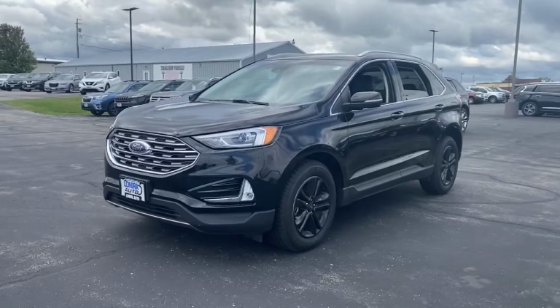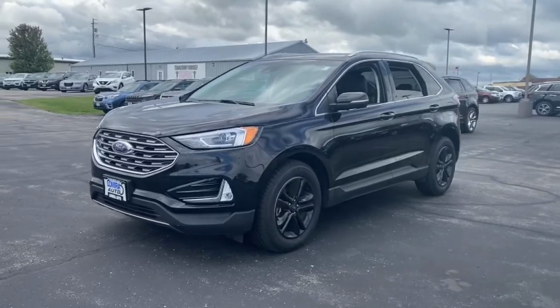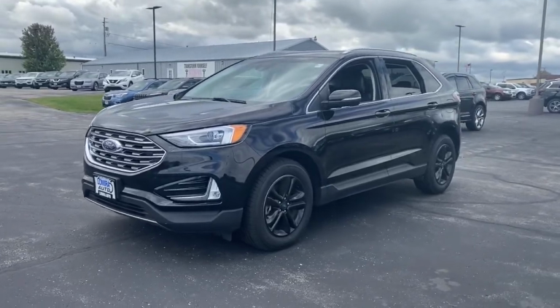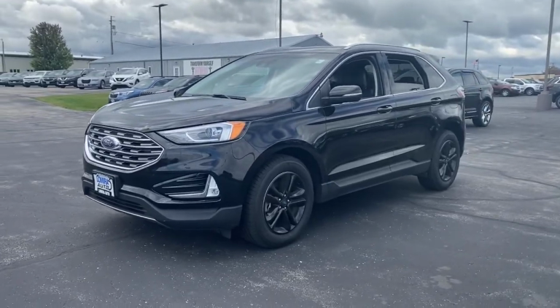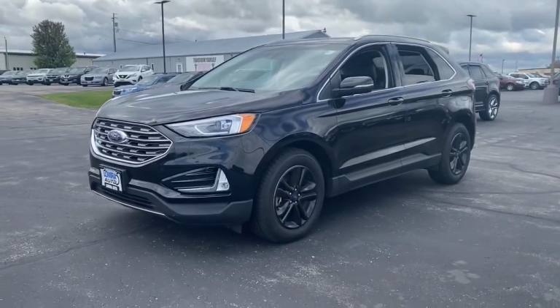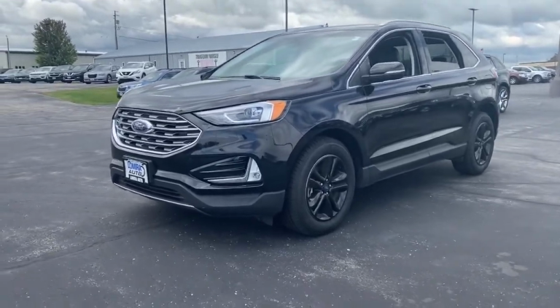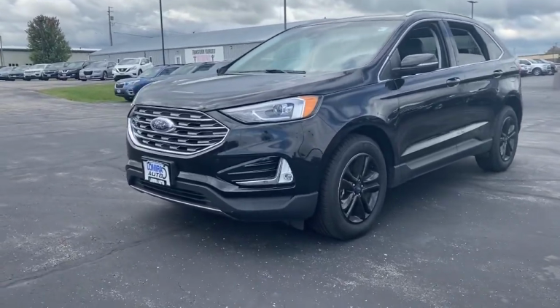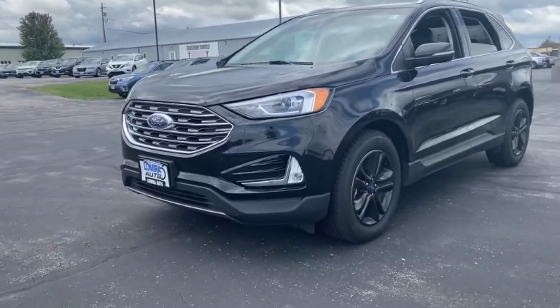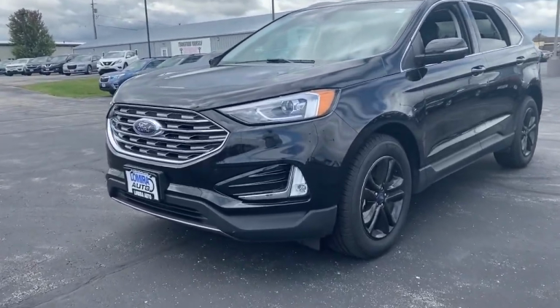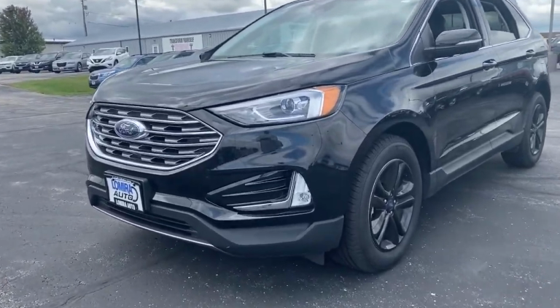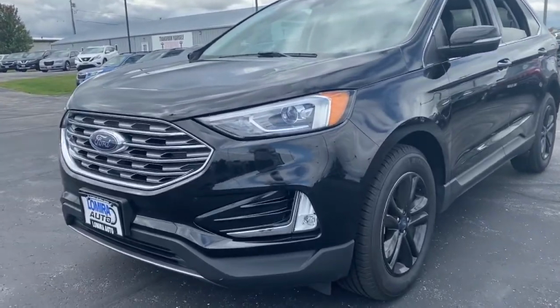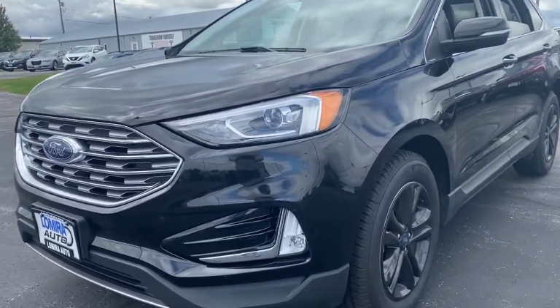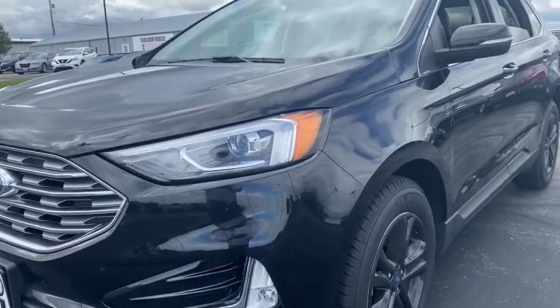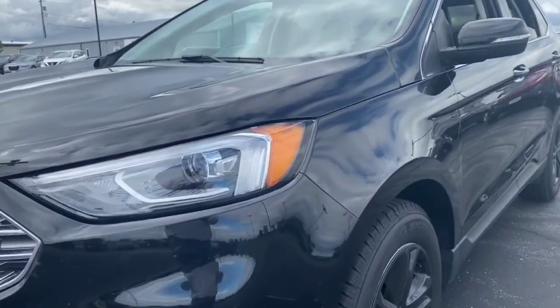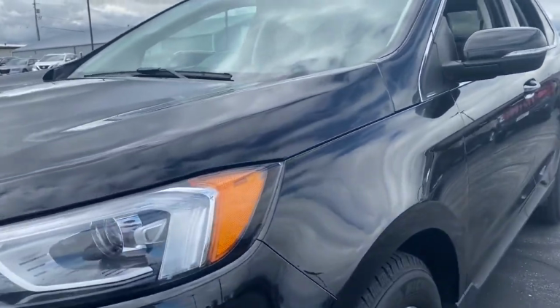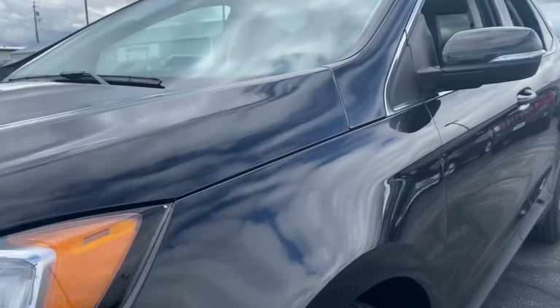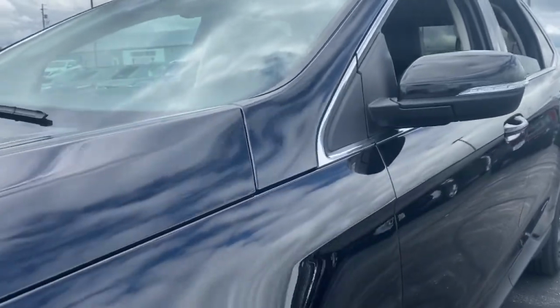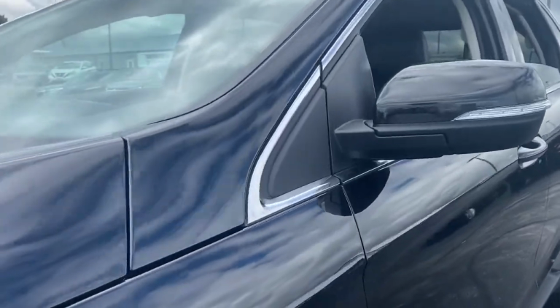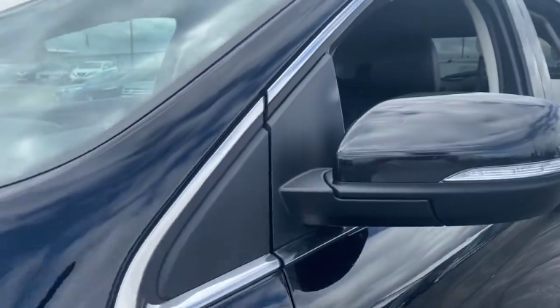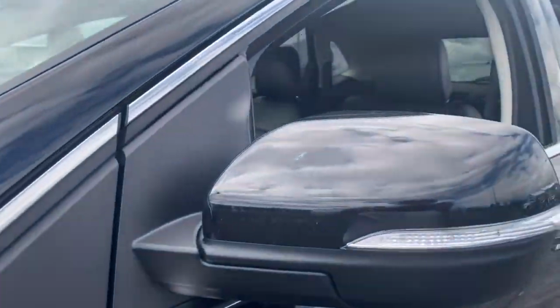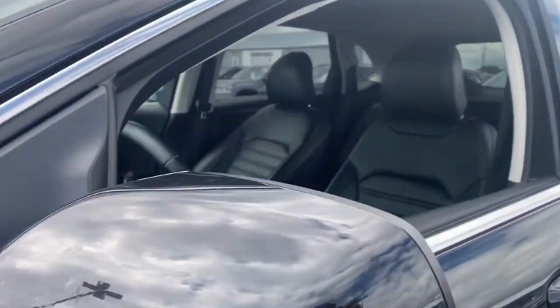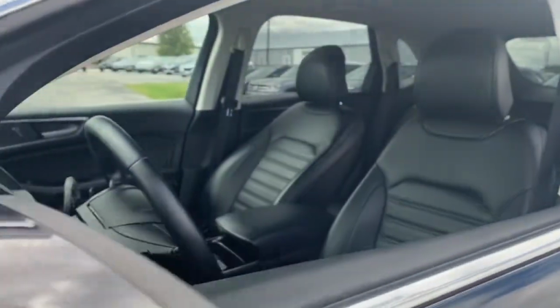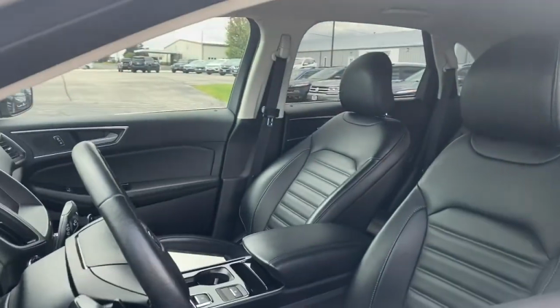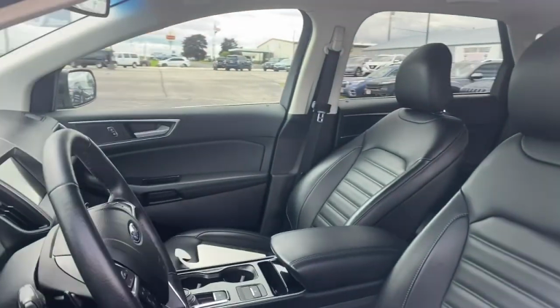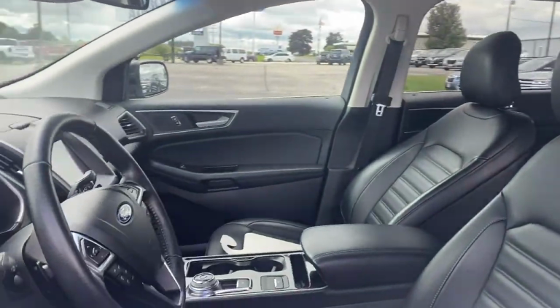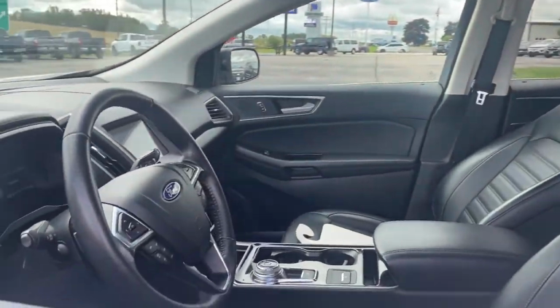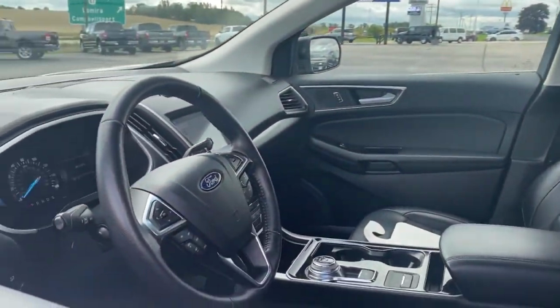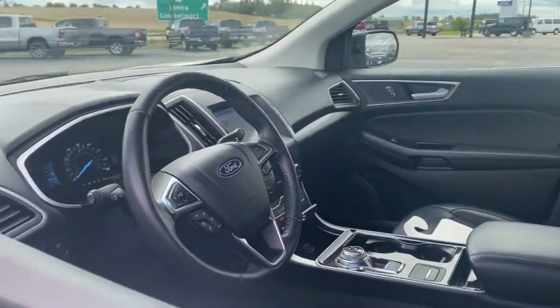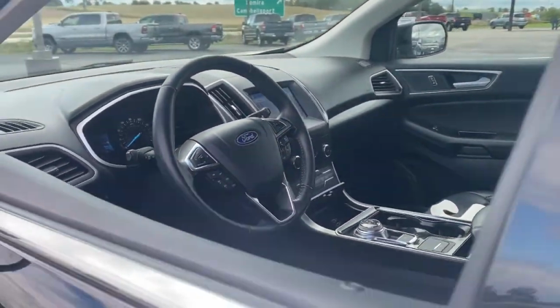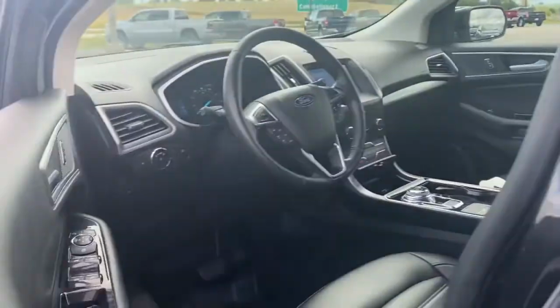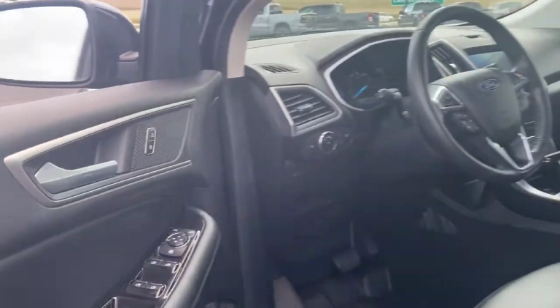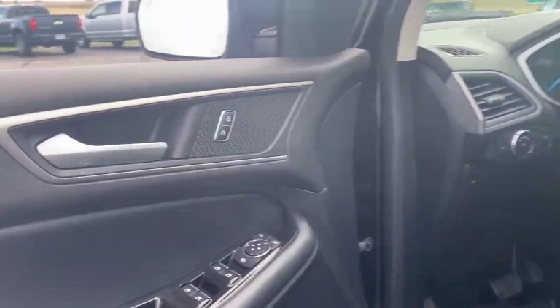Get into a mid-size crossover that knows how to make your life easier. This sleek Edge is loaded with powerful performance, smart tech, and features that optimize comfort and convenience.